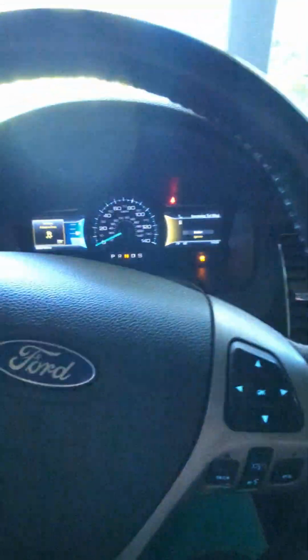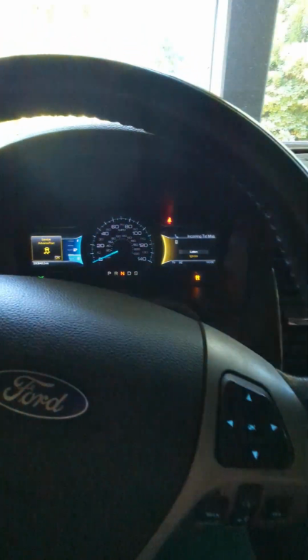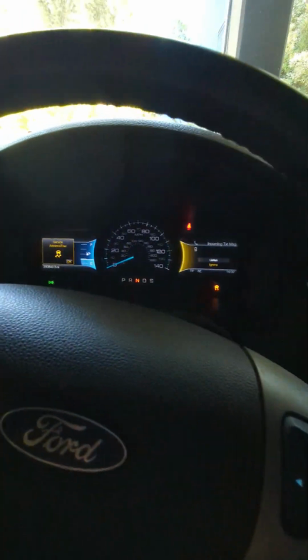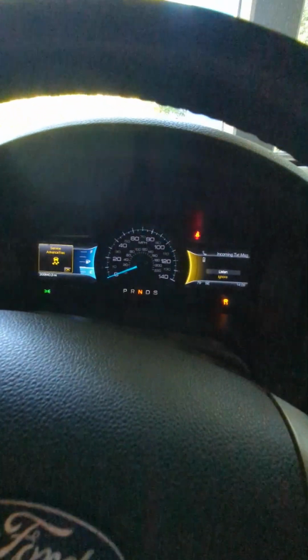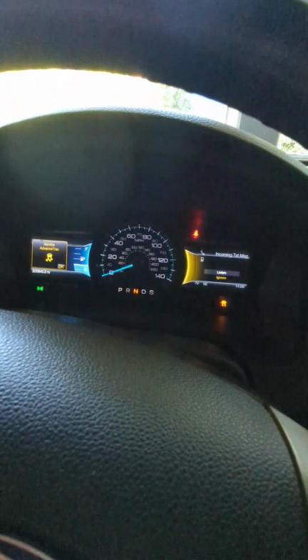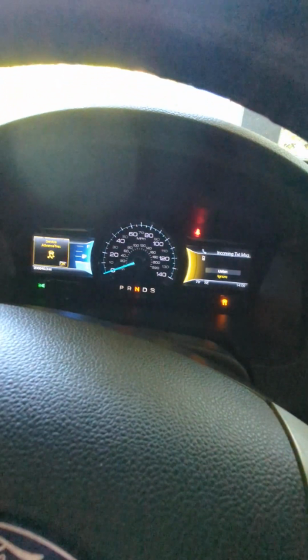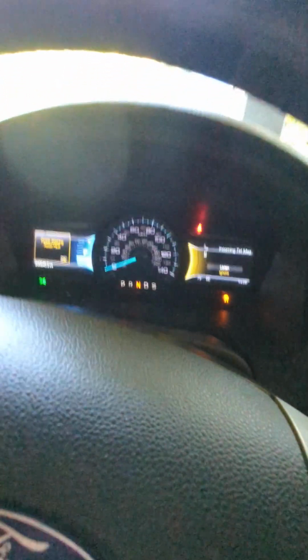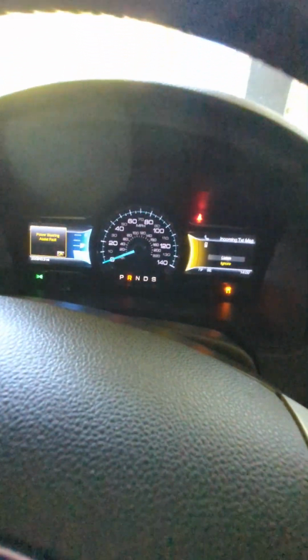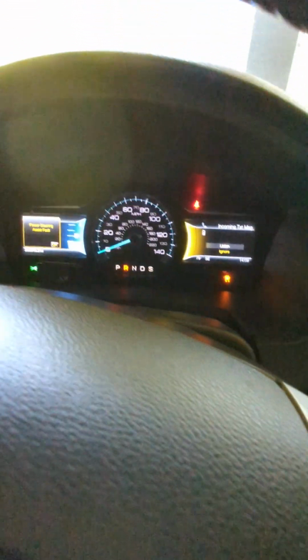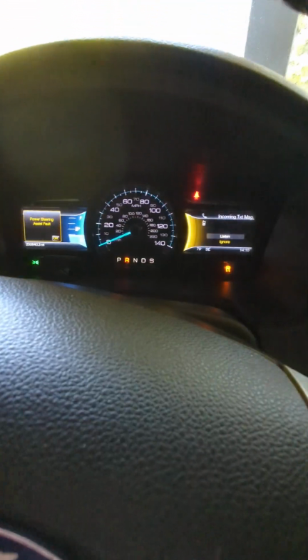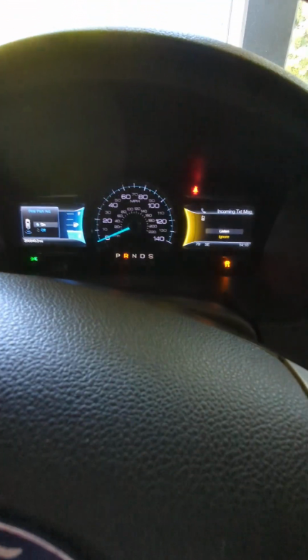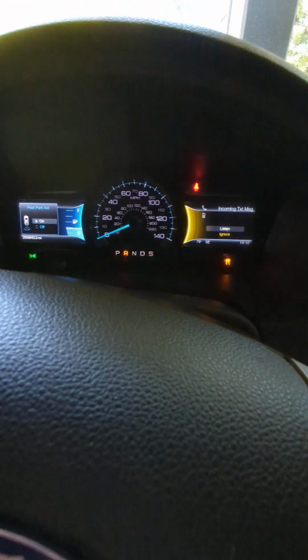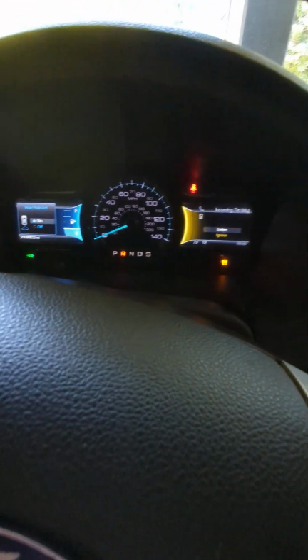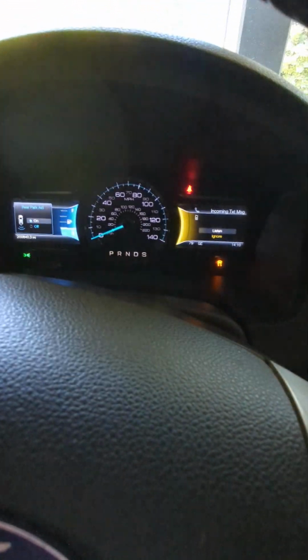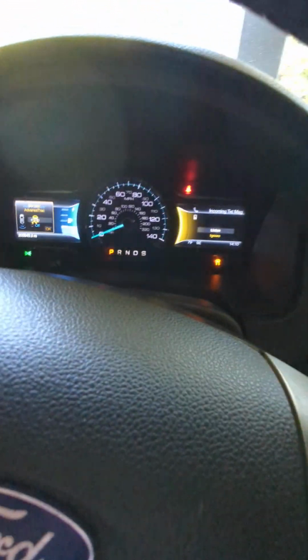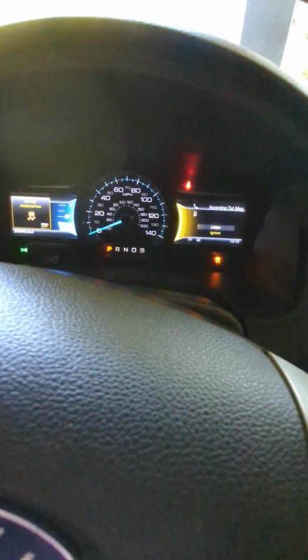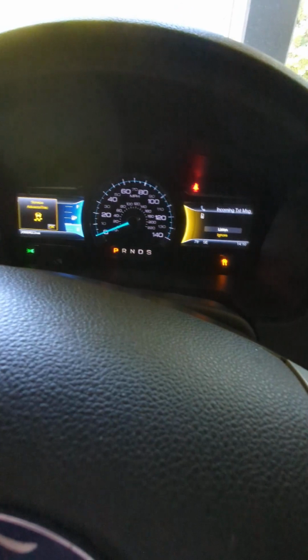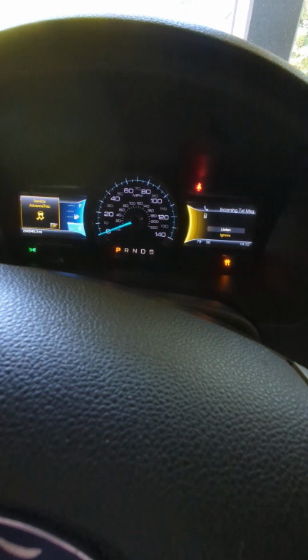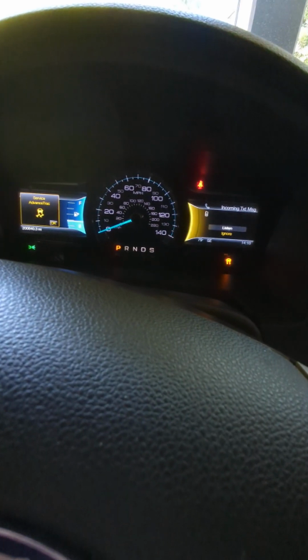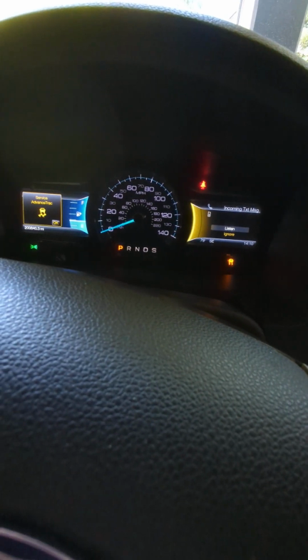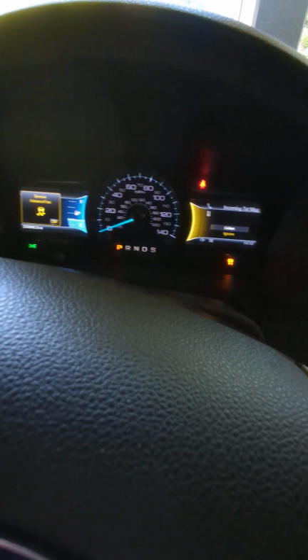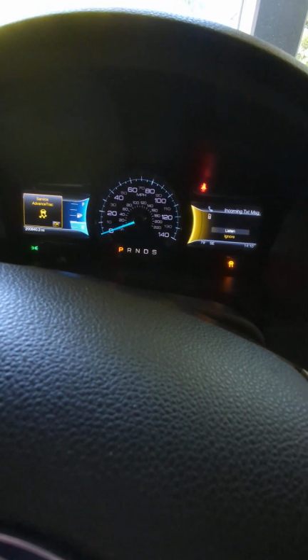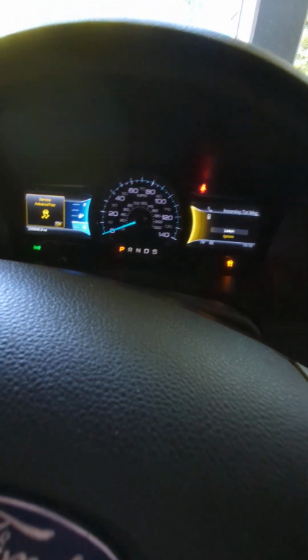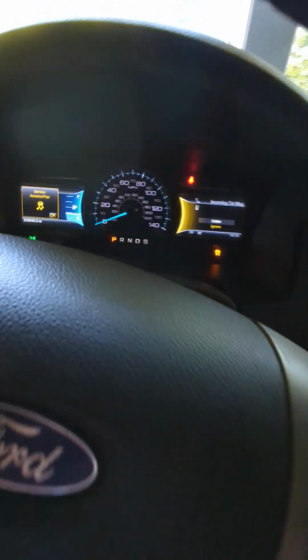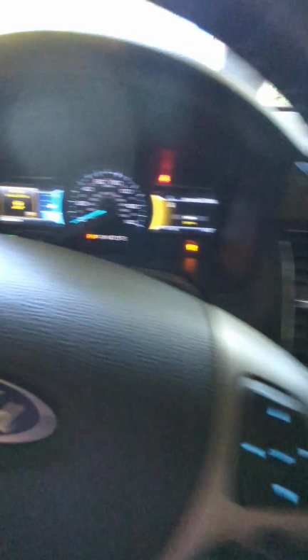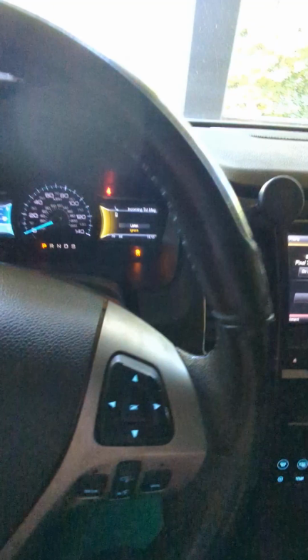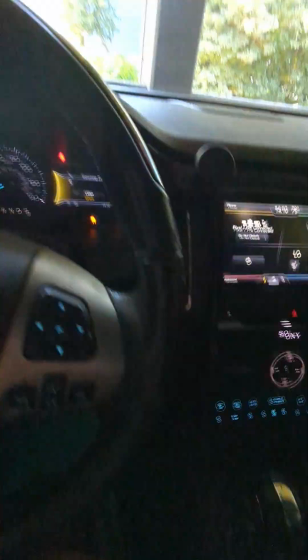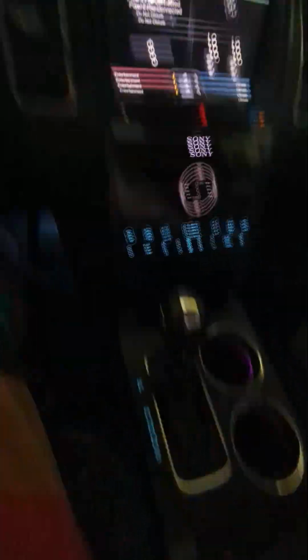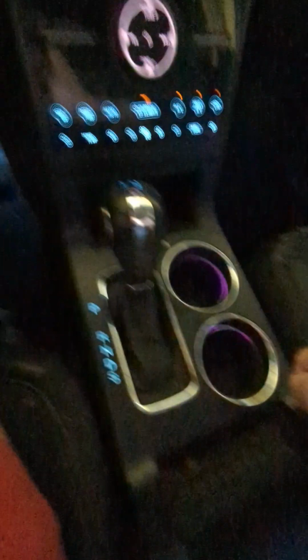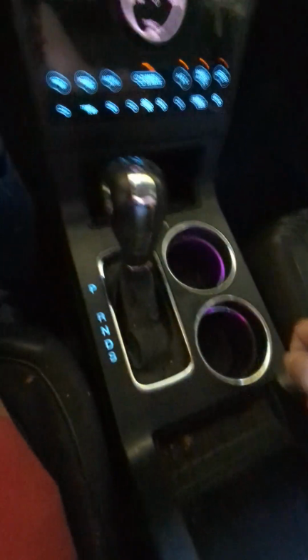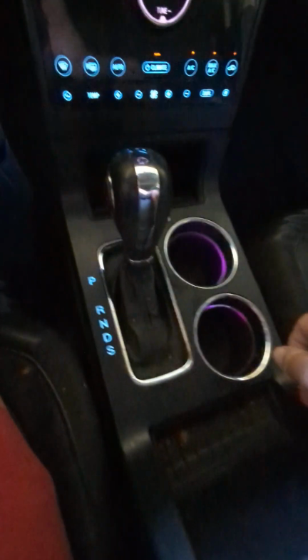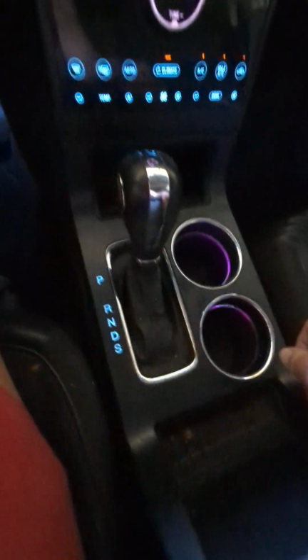An easy way to tell if it's bad is if you're rolling through, you go to reverse, then you go to park and the park light does not come on — then it's probably this little micro switch which is under here.